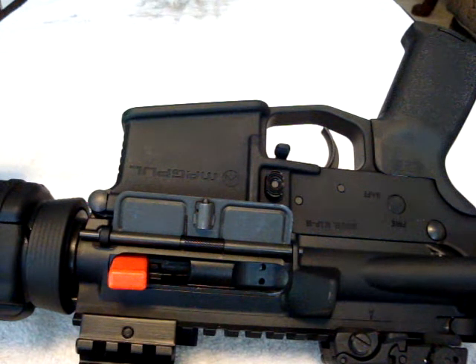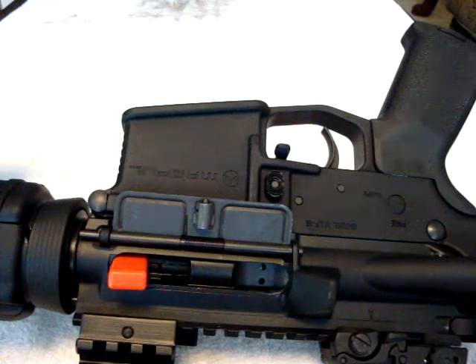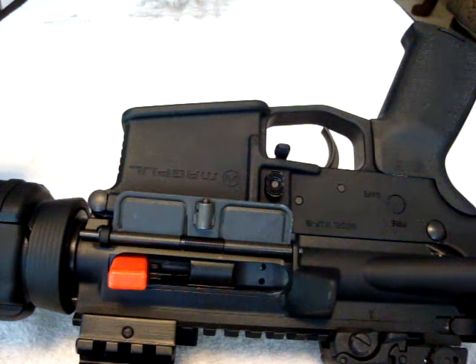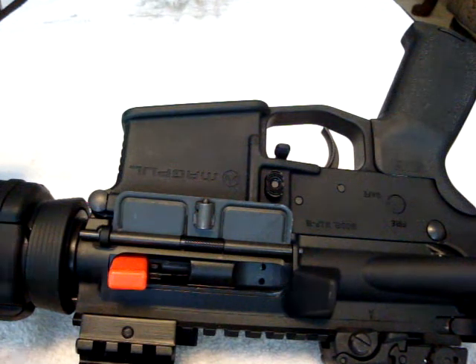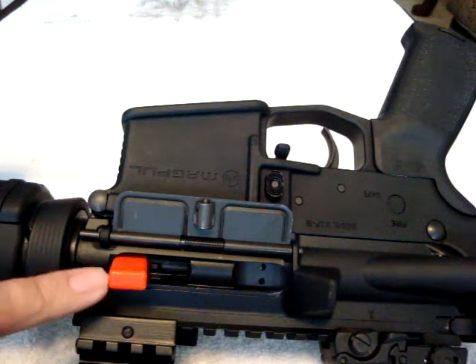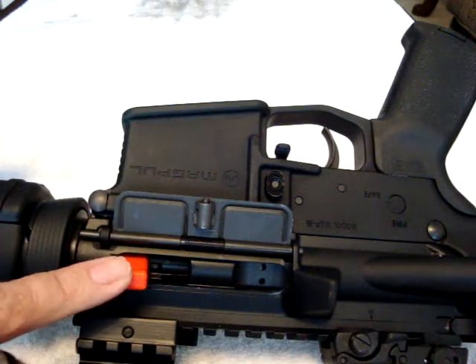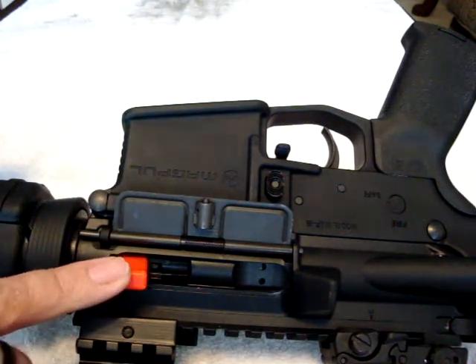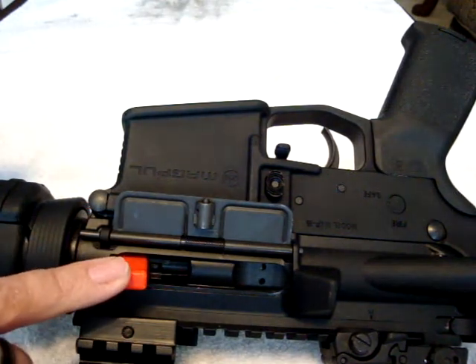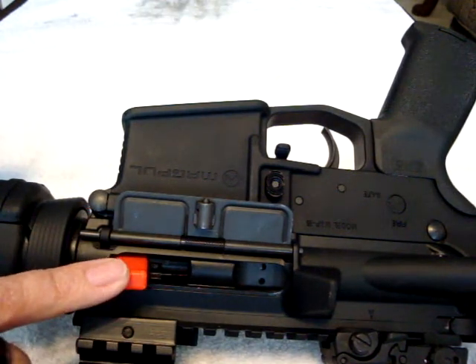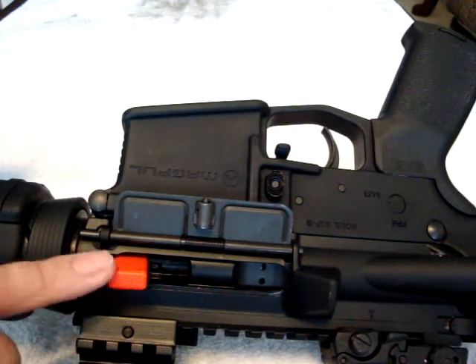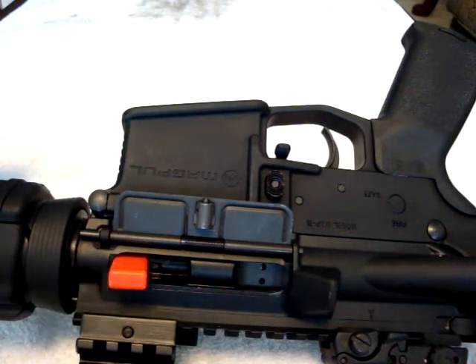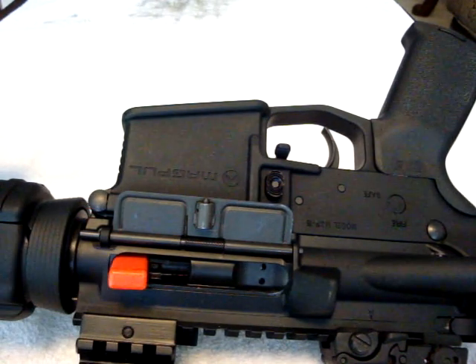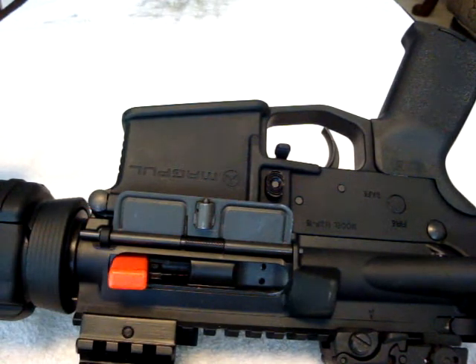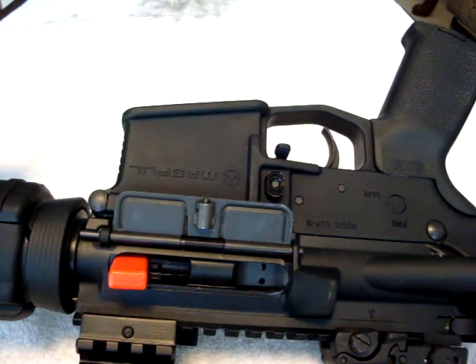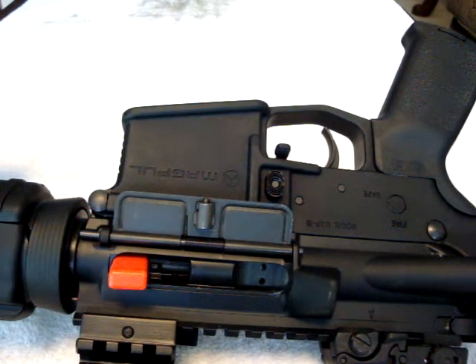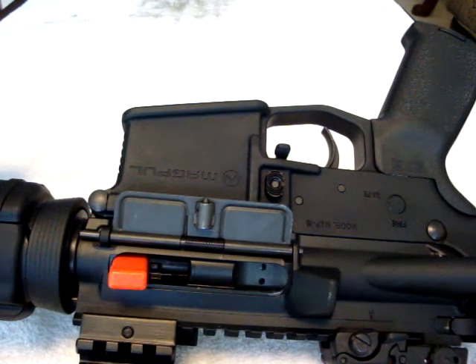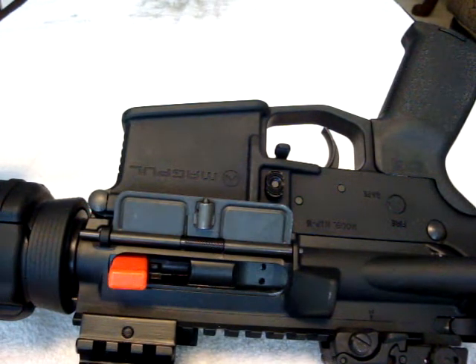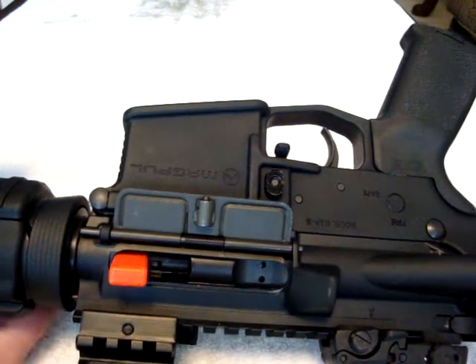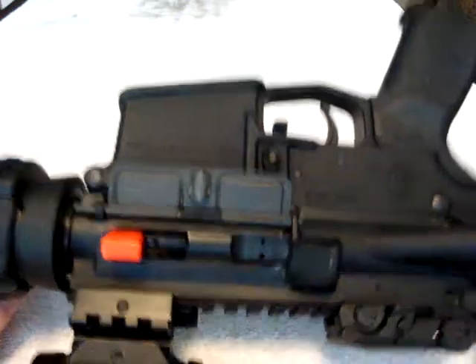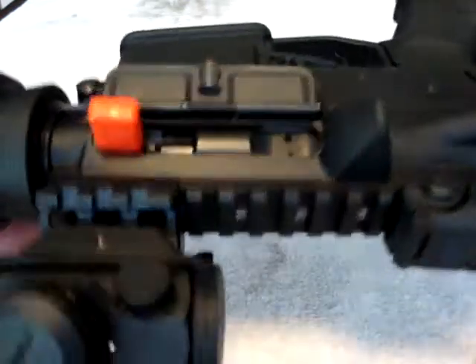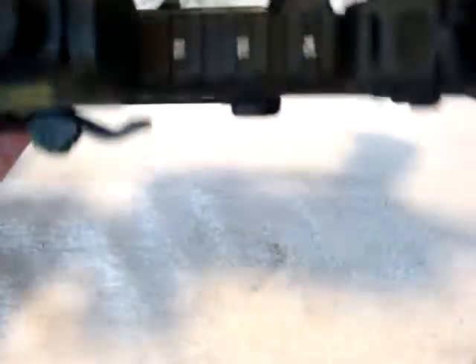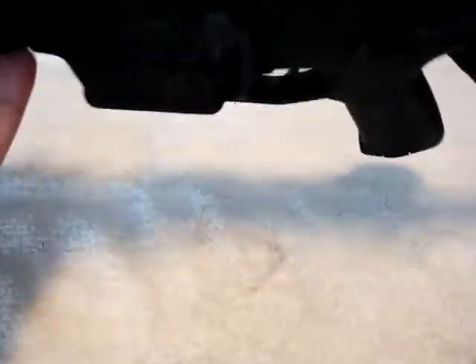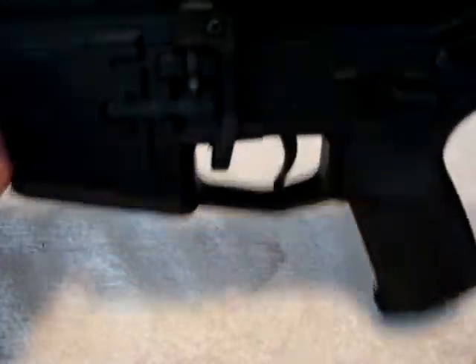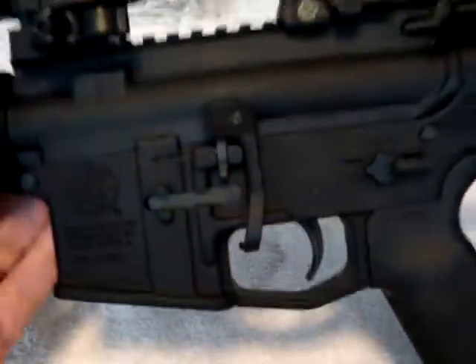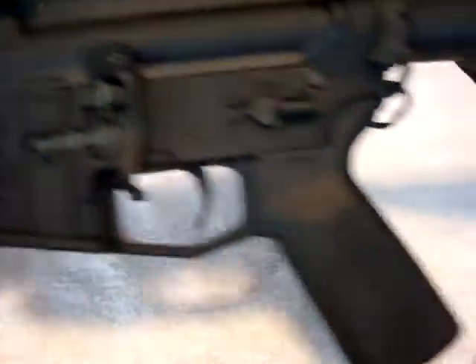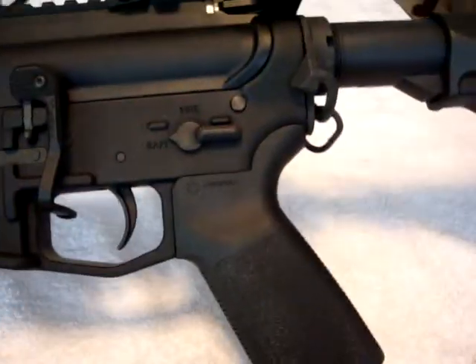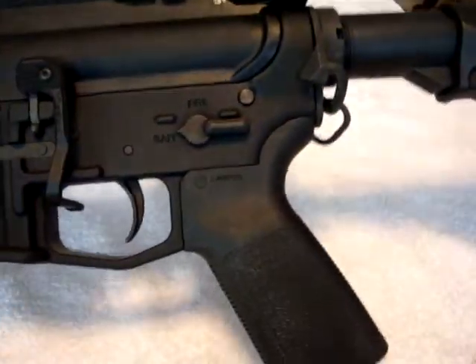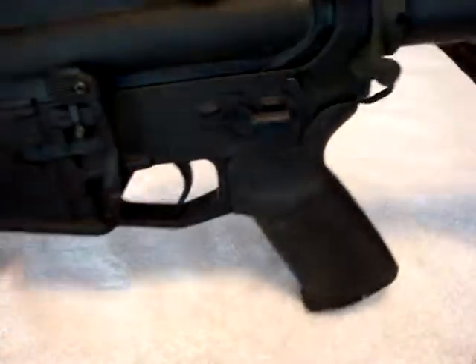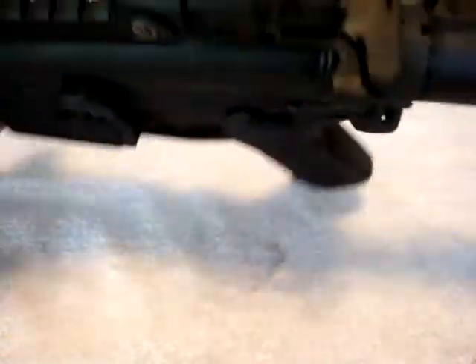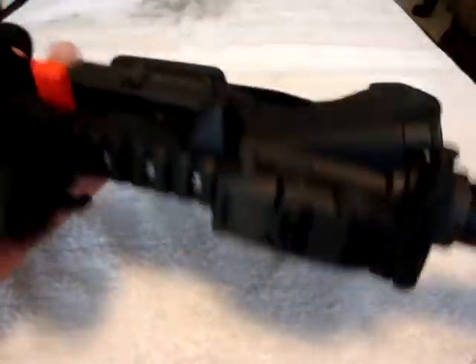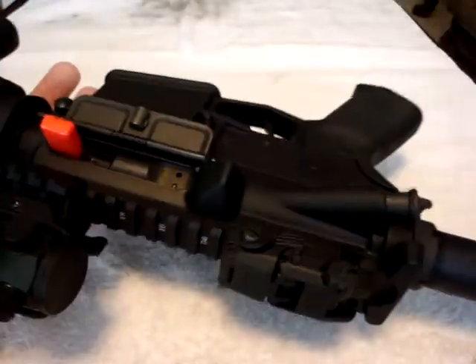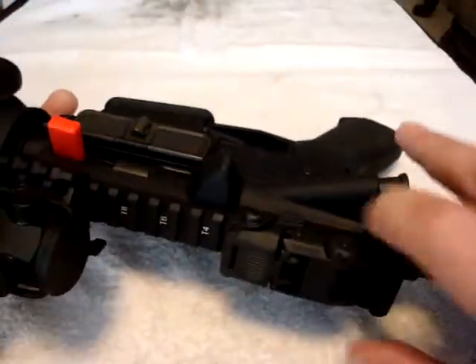As you can see, rifle is unloaded, got my little blocker in. Obviously, we're going to have to remove that. Rifle is on safe. Let's do this.